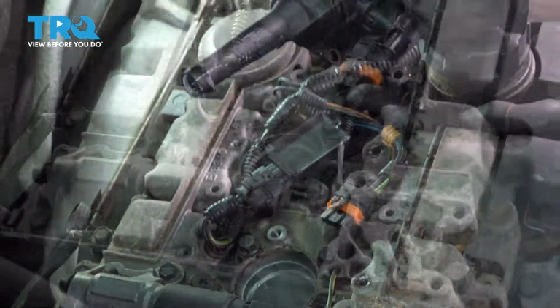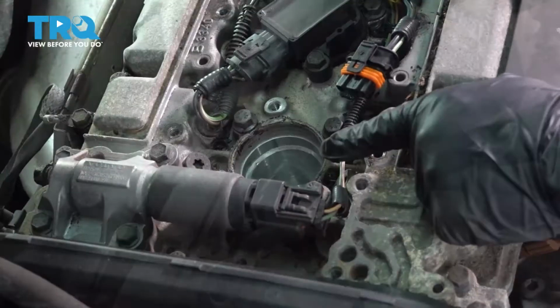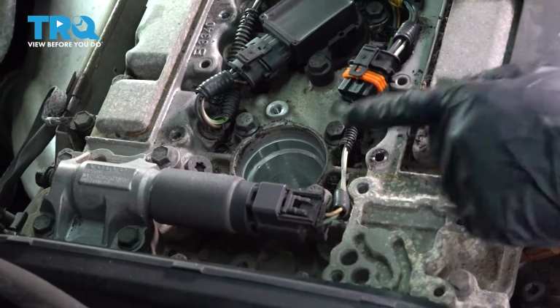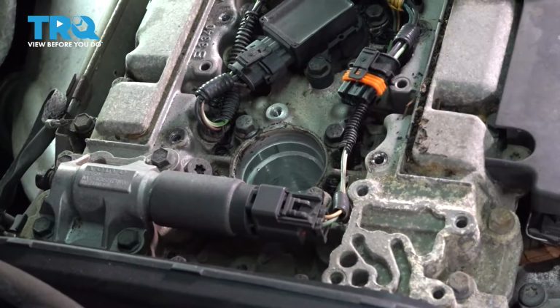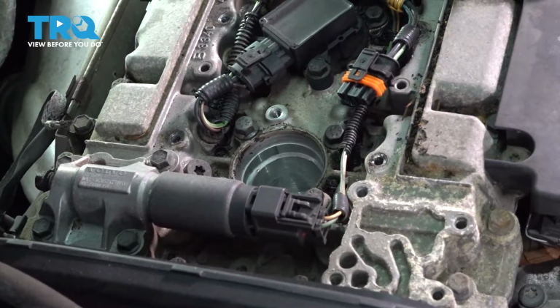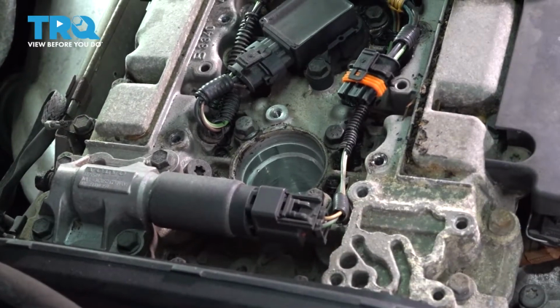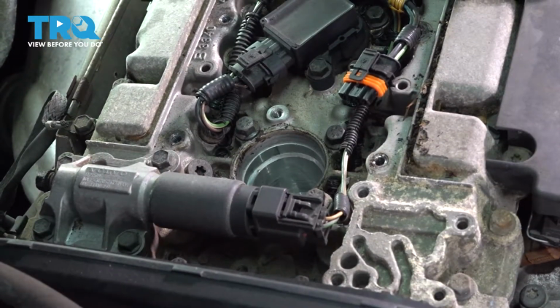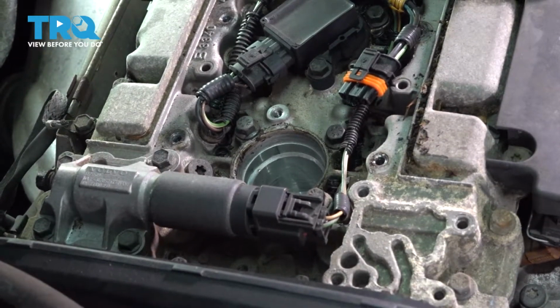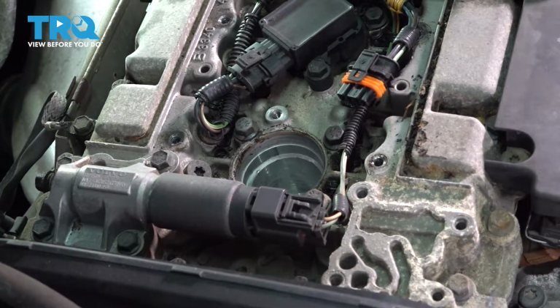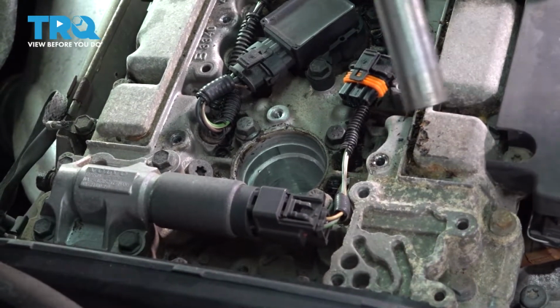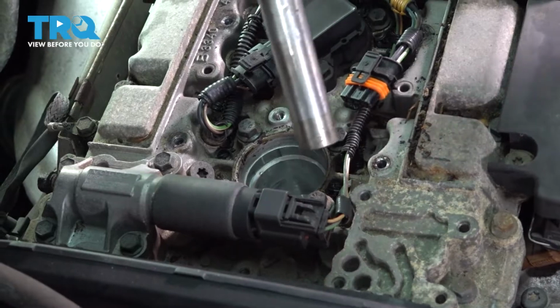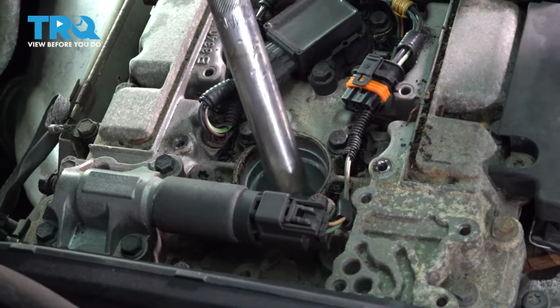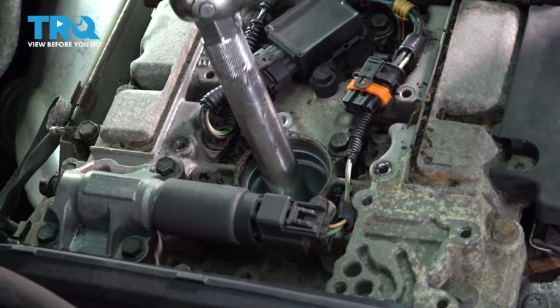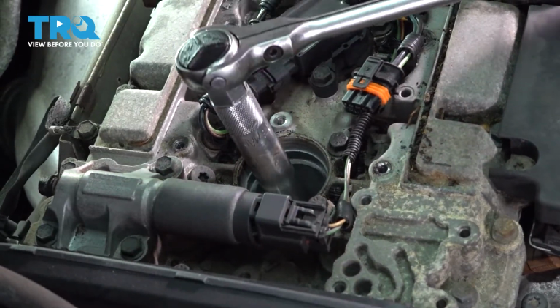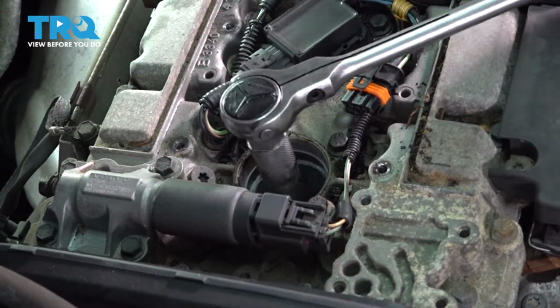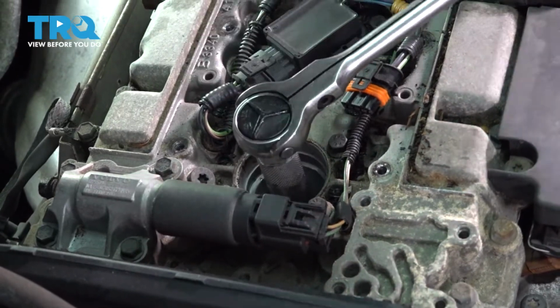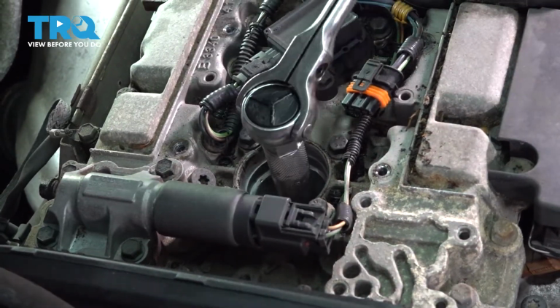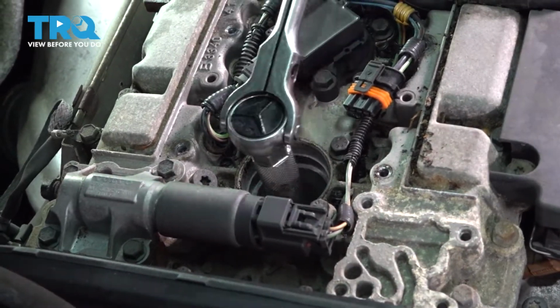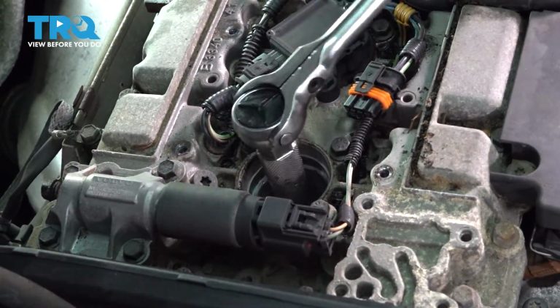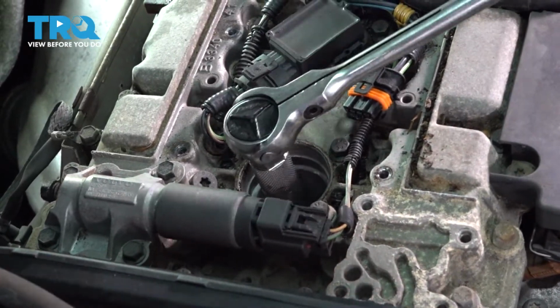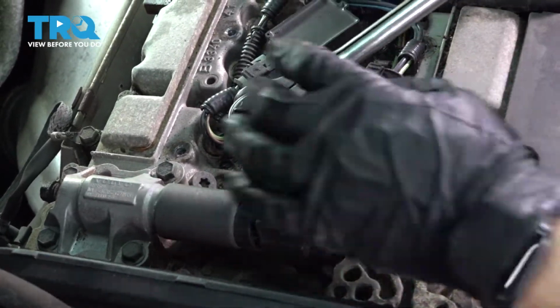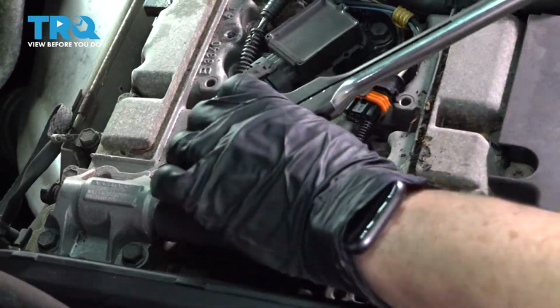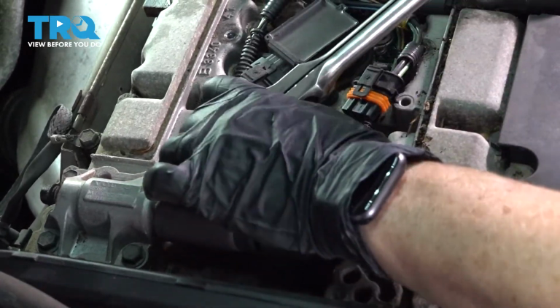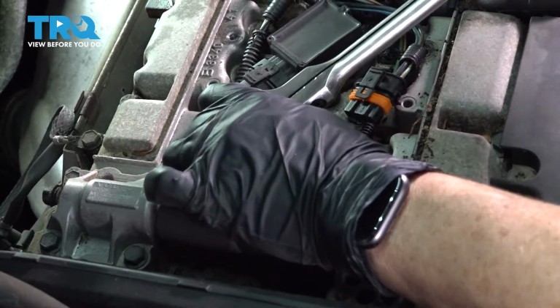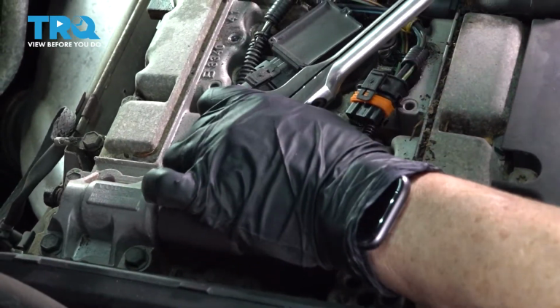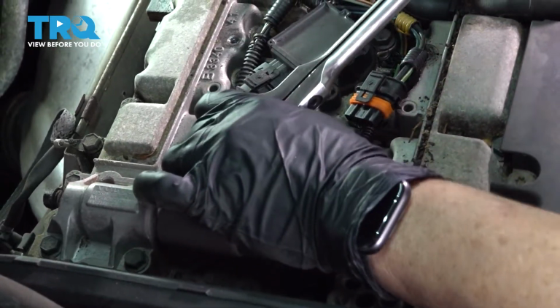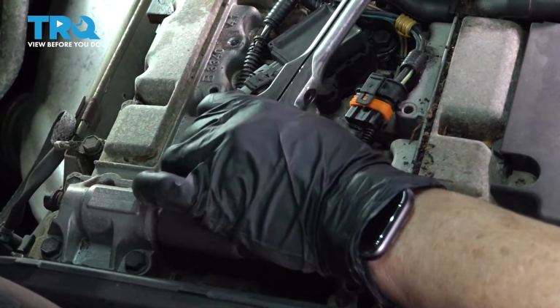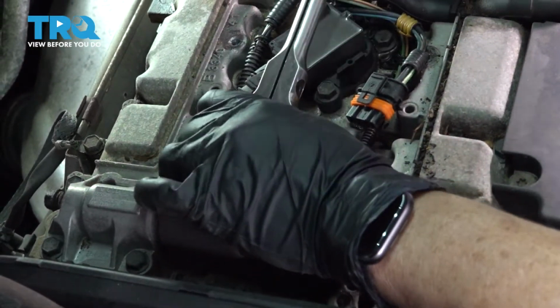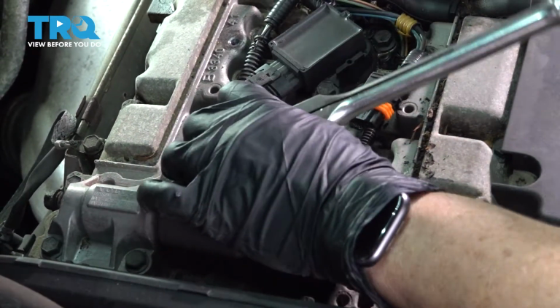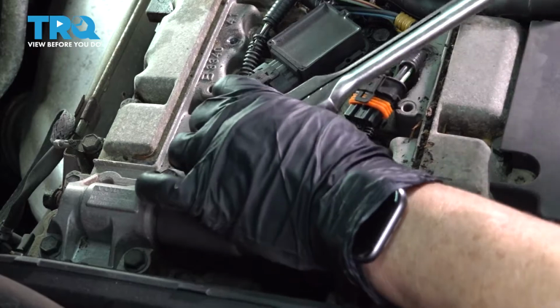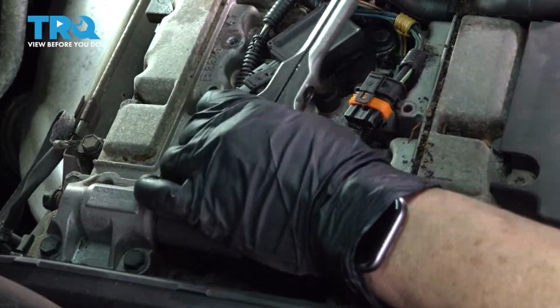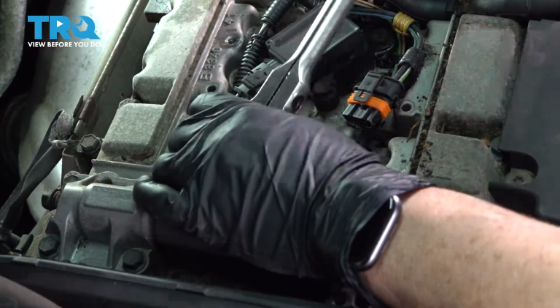The spark plug uses a 5/8-inch spark plug socket. Bring it down in there counterclockwise and back it off.